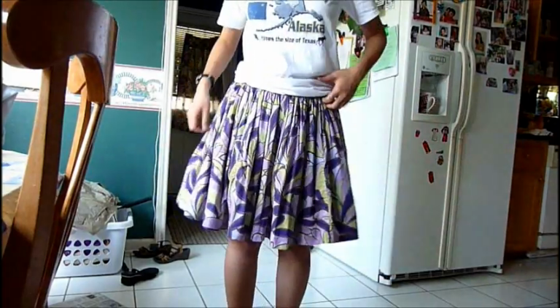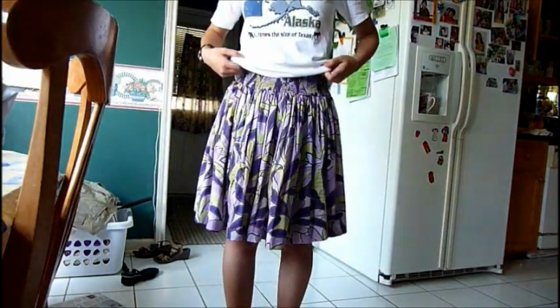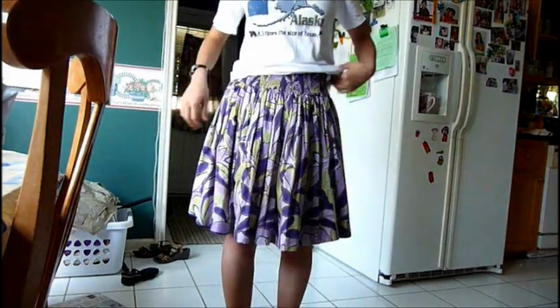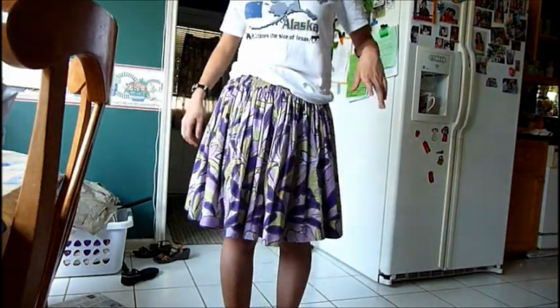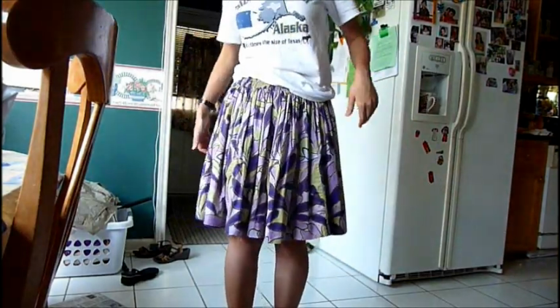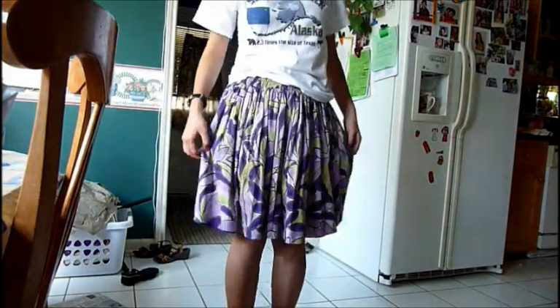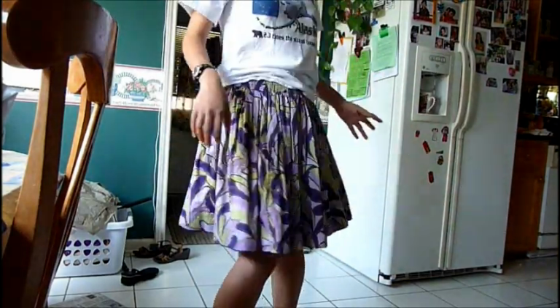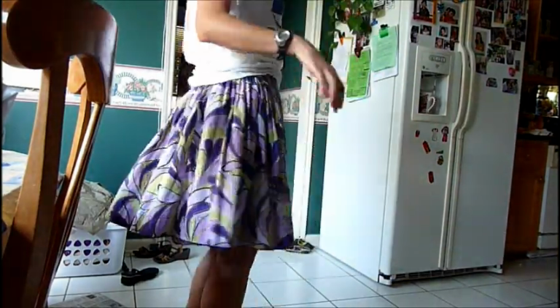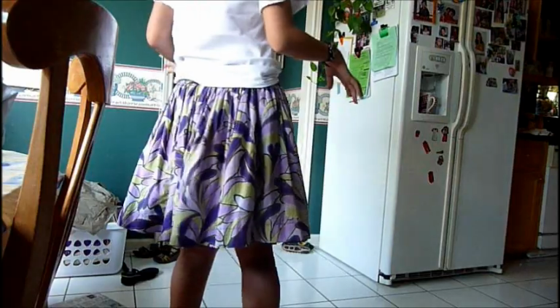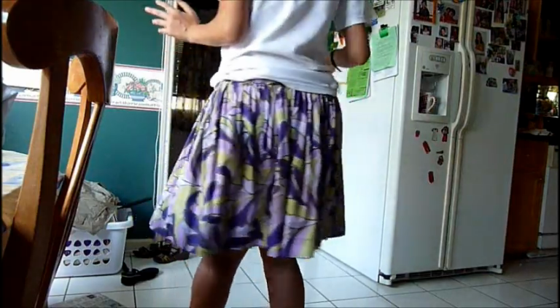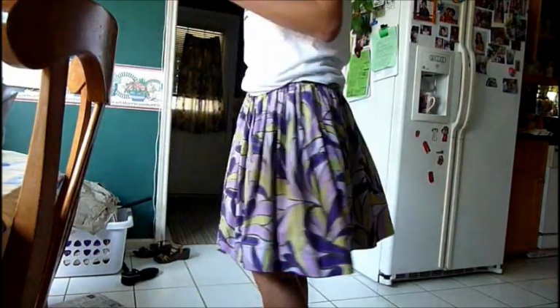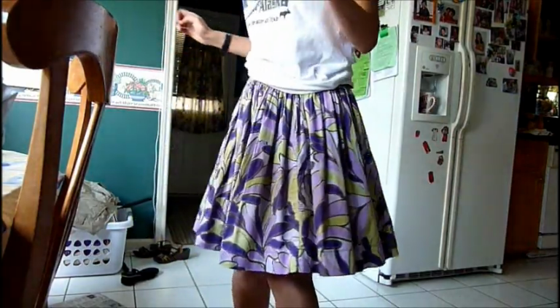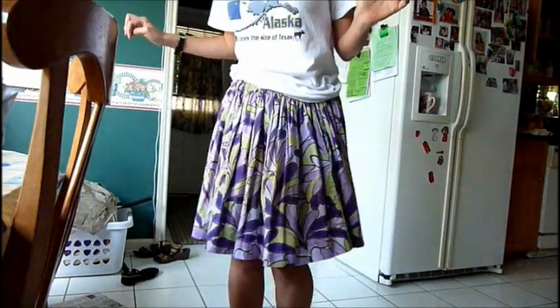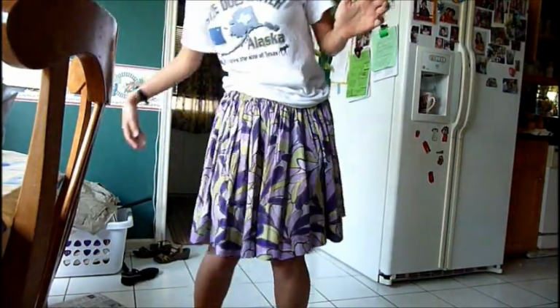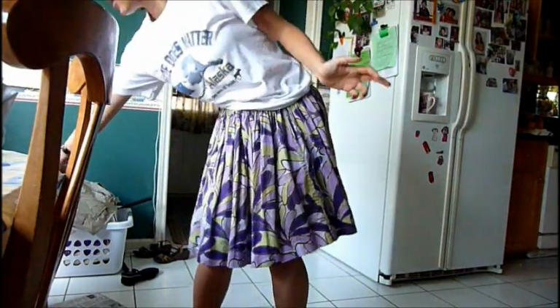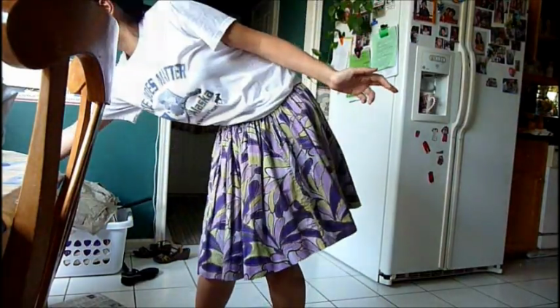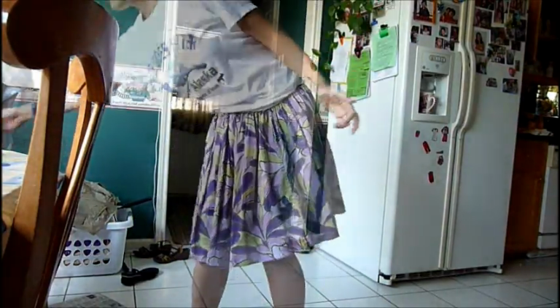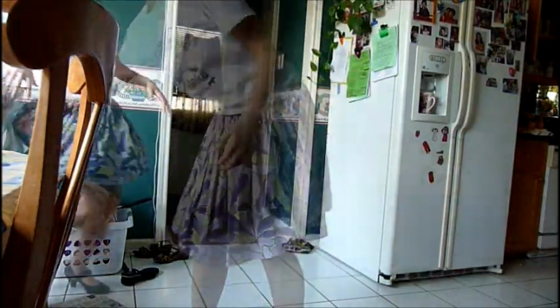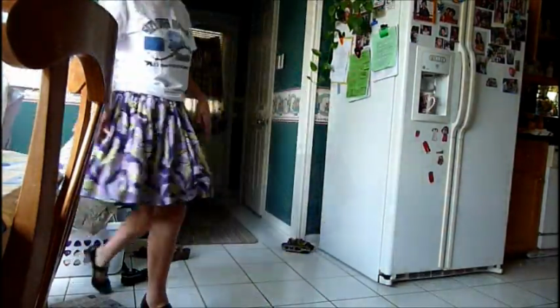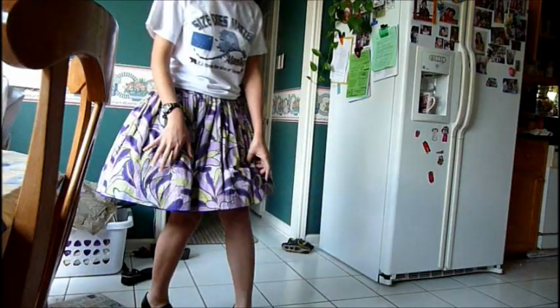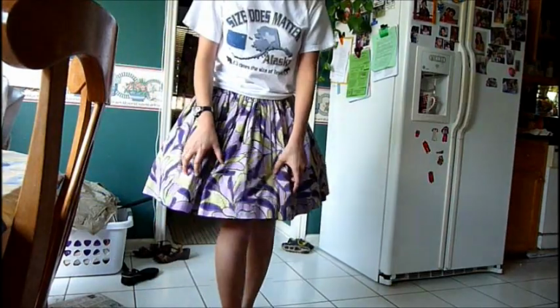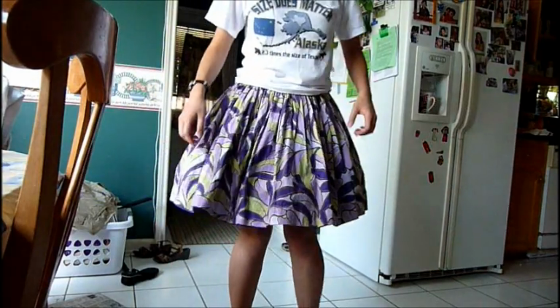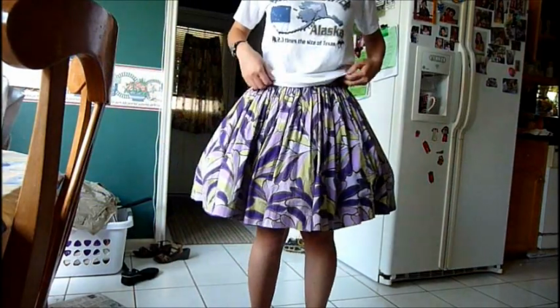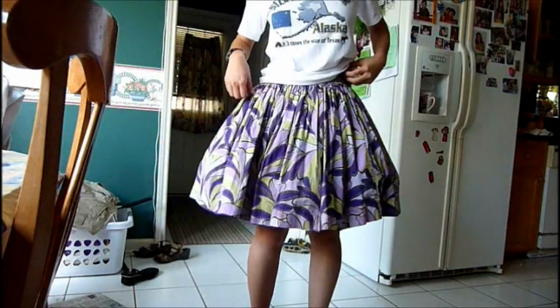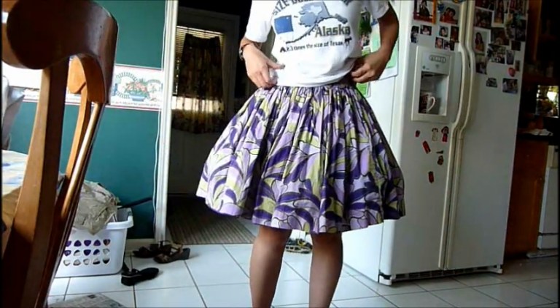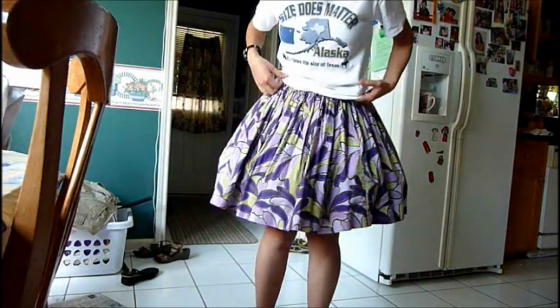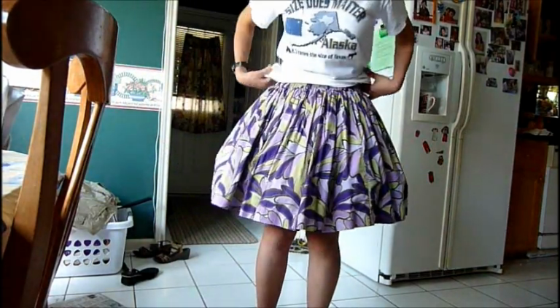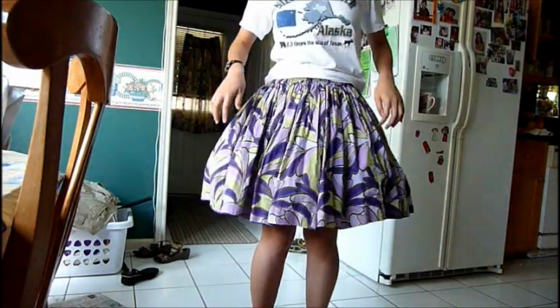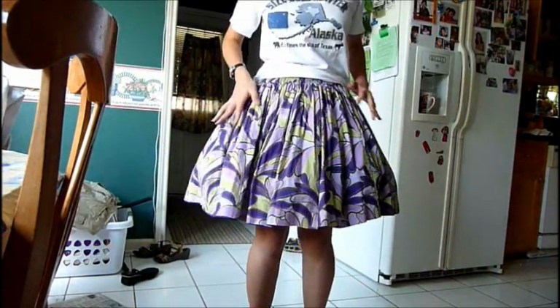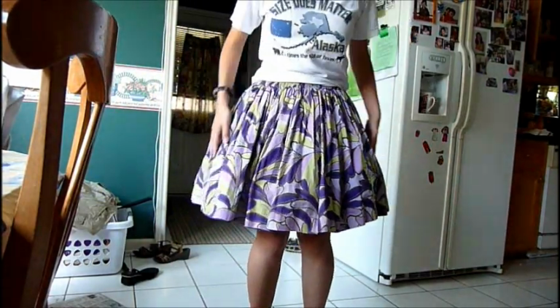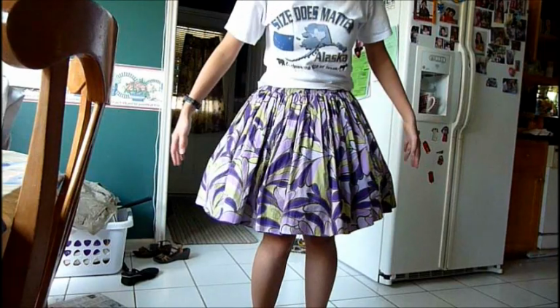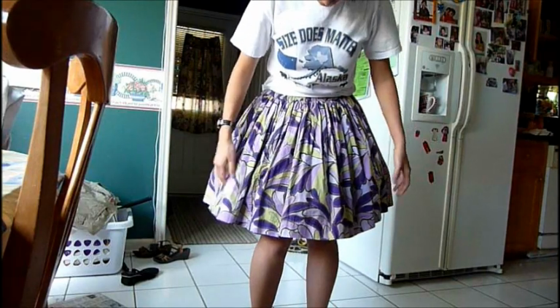So now I'm going to put the petticoat on so you can see how much fullness it will give. Okay, so here is the skirt with the petticoat on. As you can tell, it's a lot fuller now.